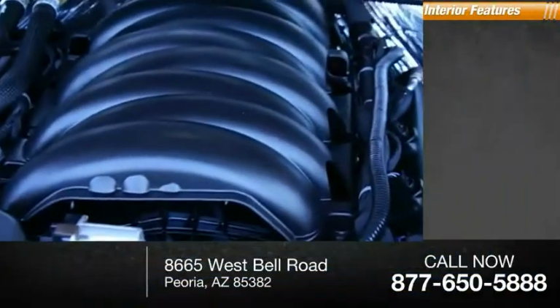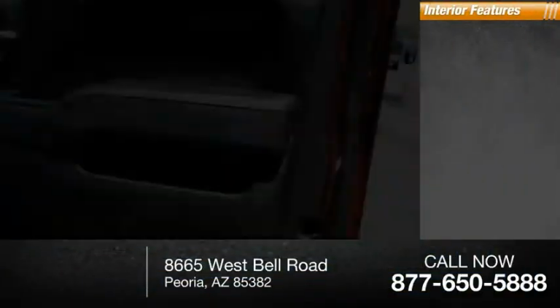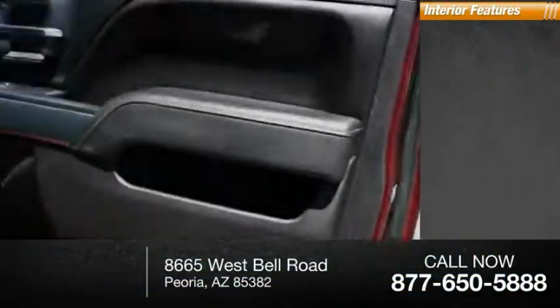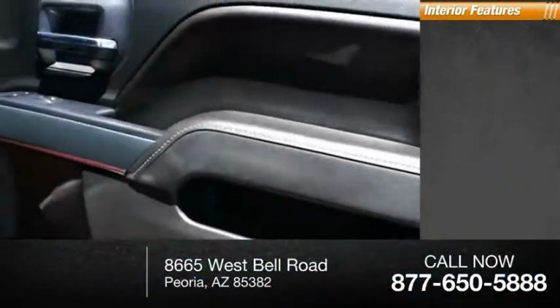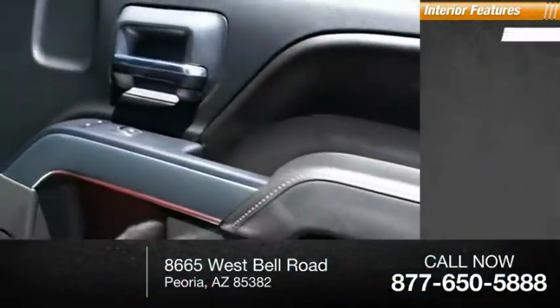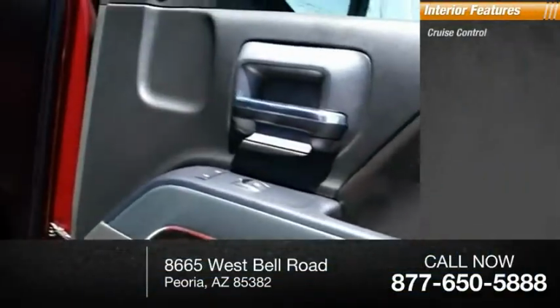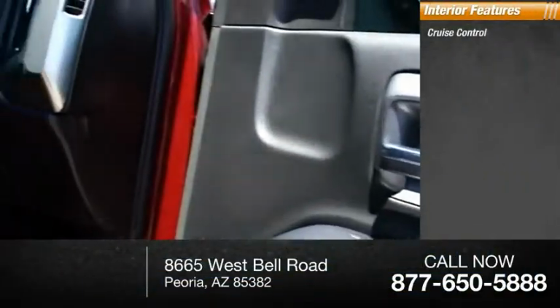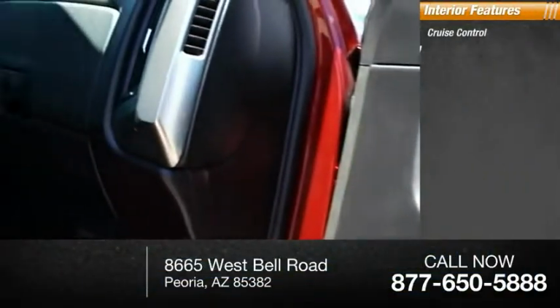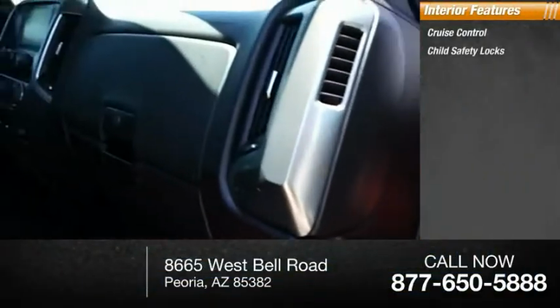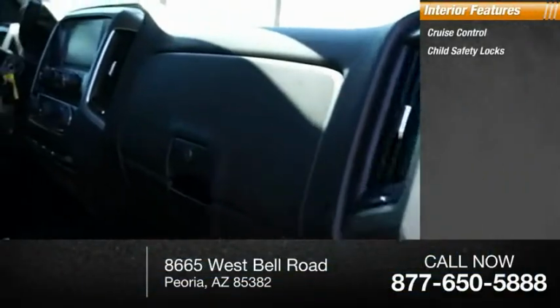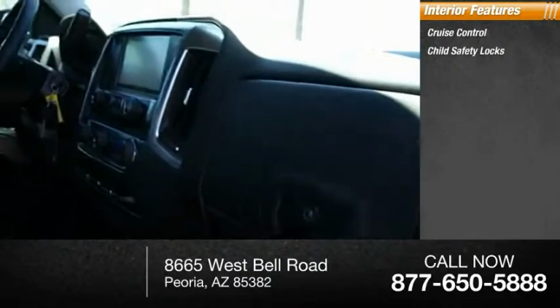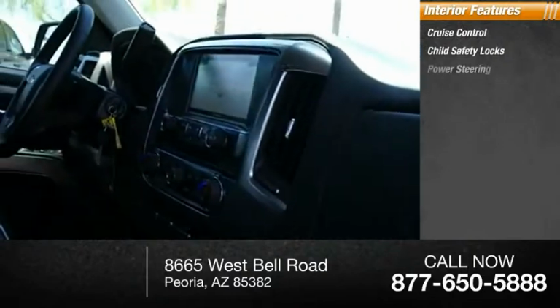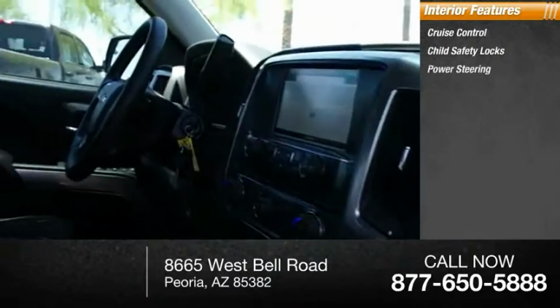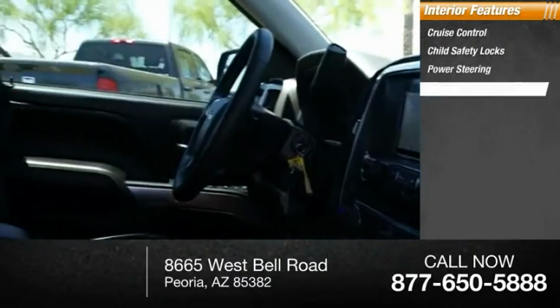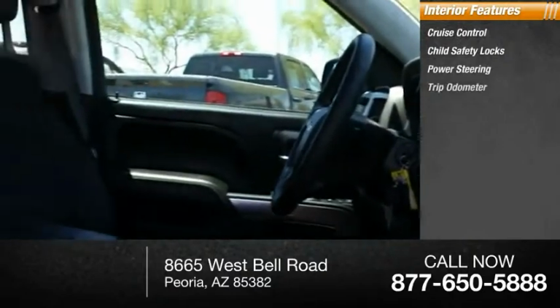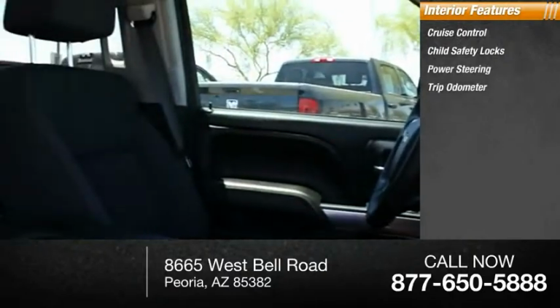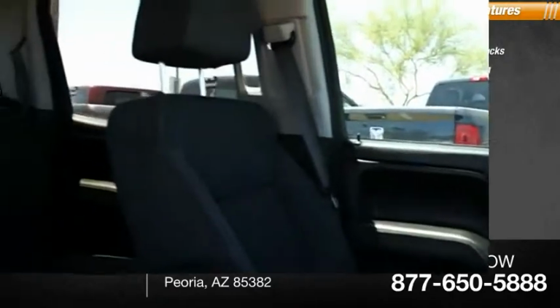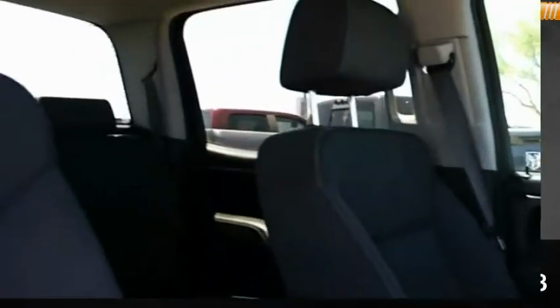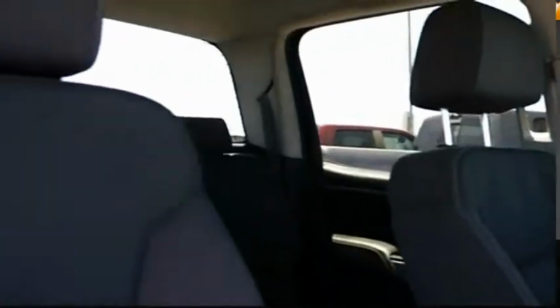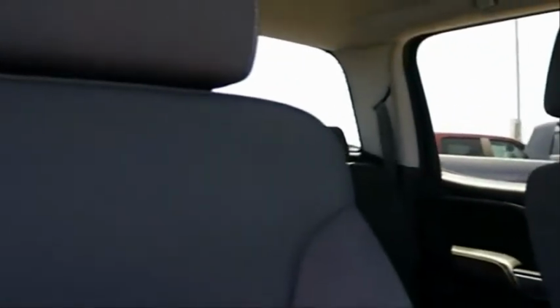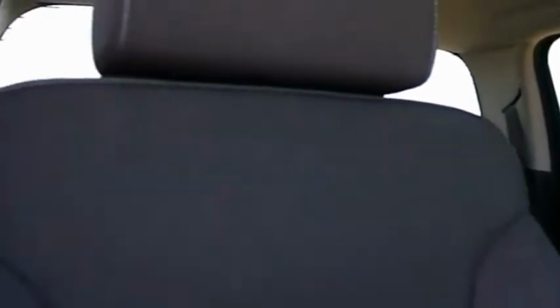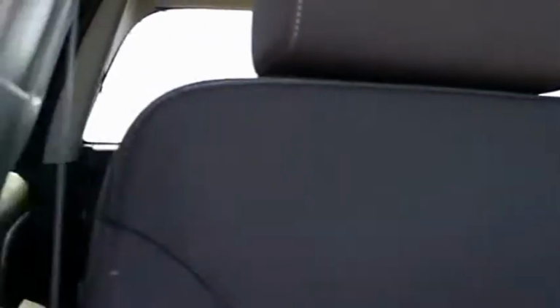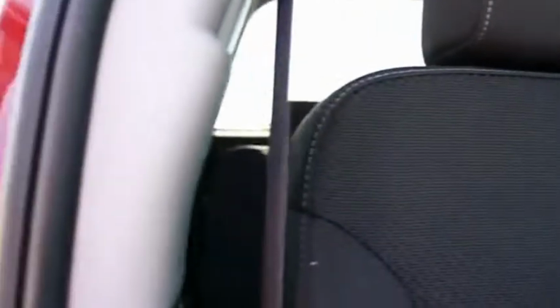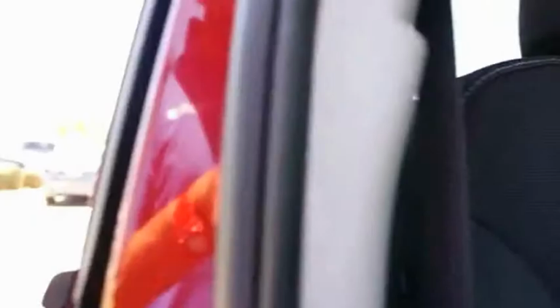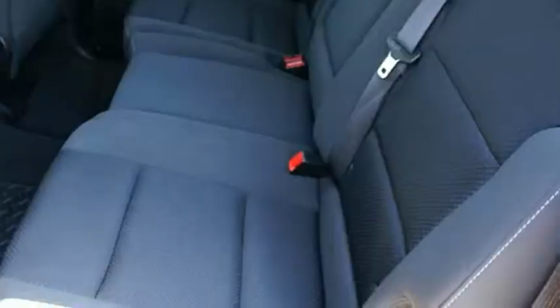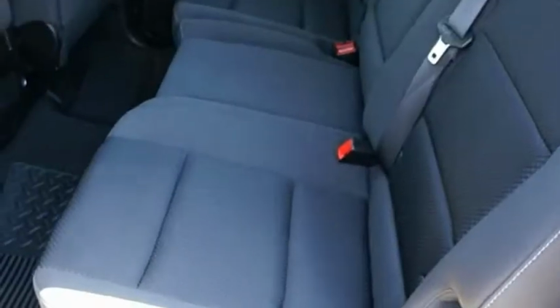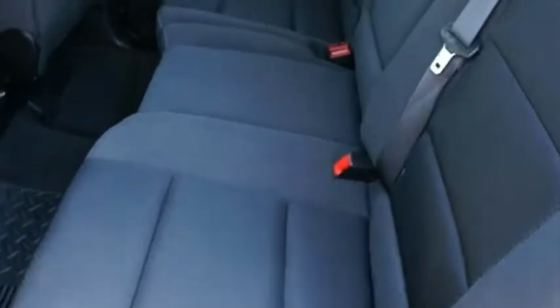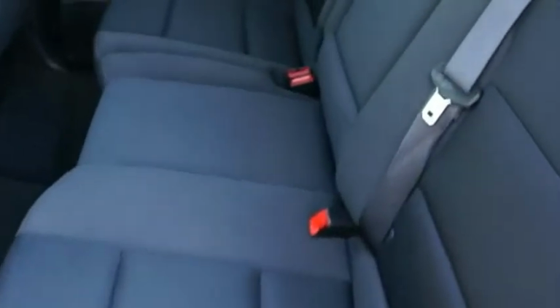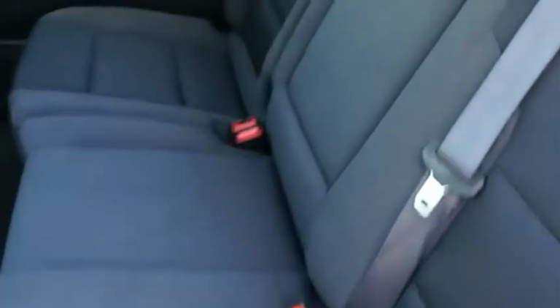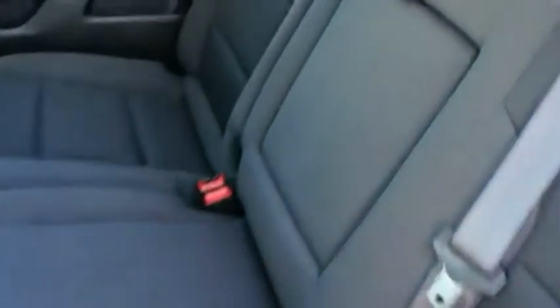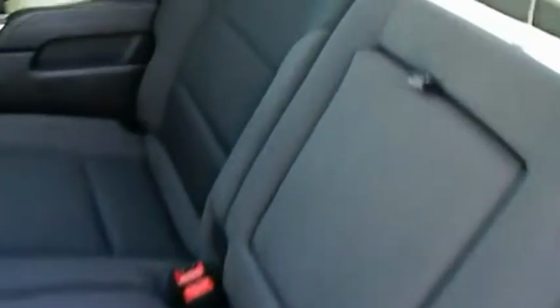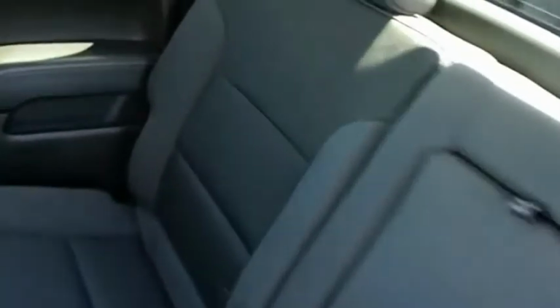Inside, you'll find Cruise Control, Child Safety Locks, Power Steering, Trip Odometer. This isn't just a vehicle, it's an experience. So stop in for a test drive today.